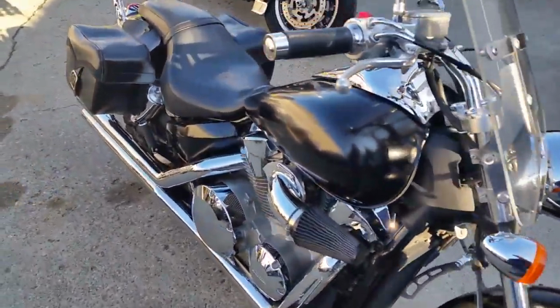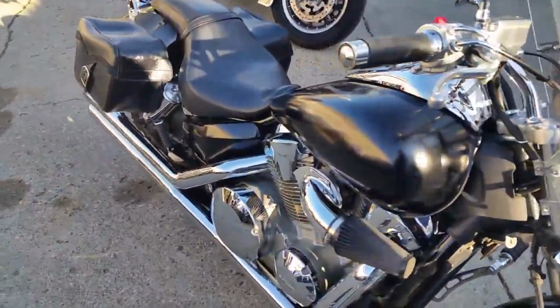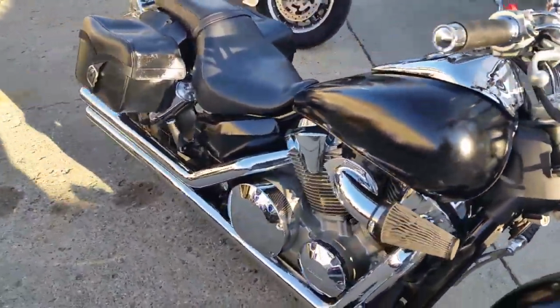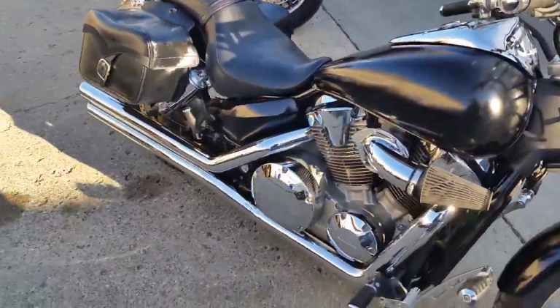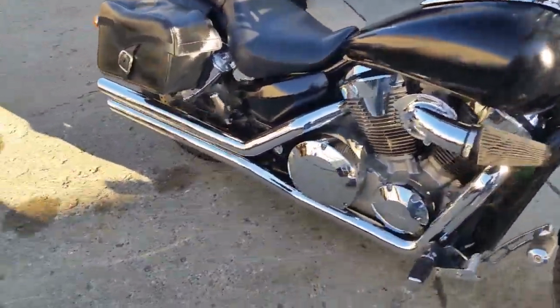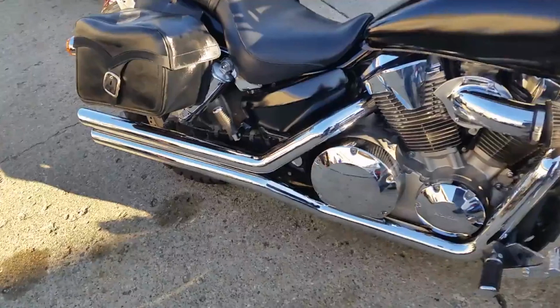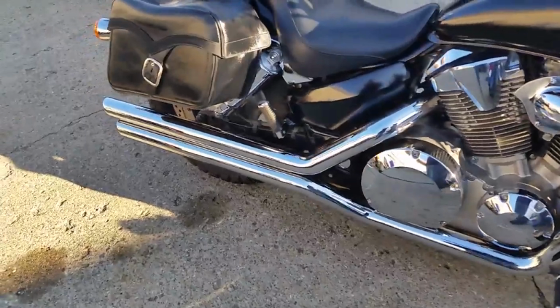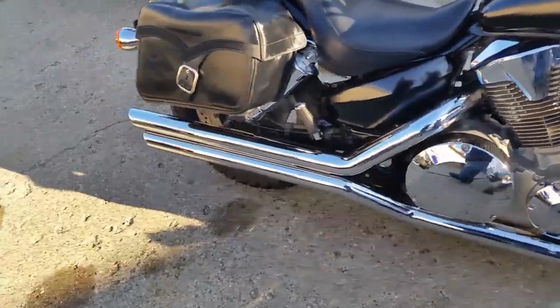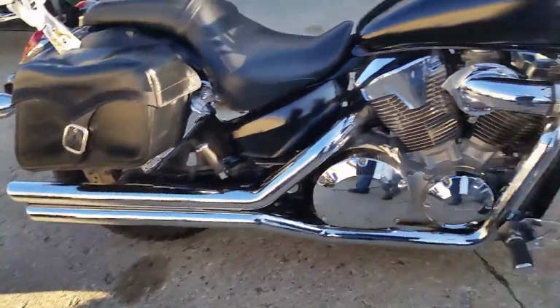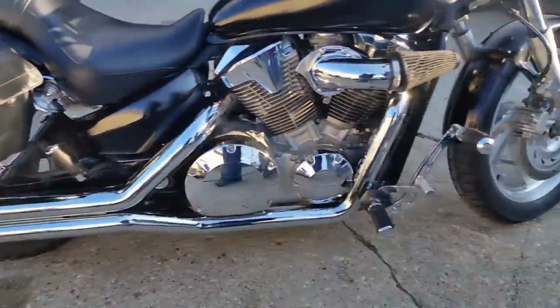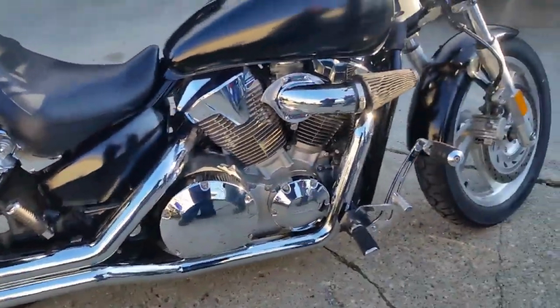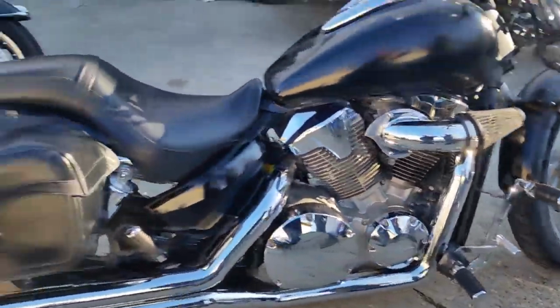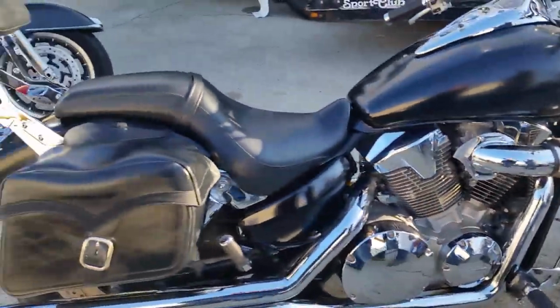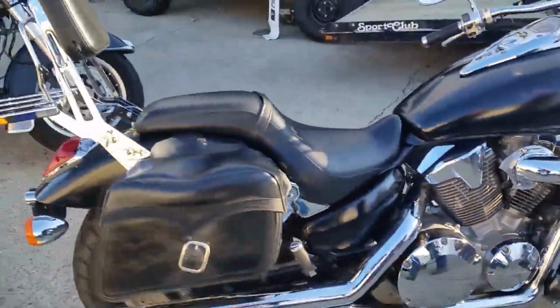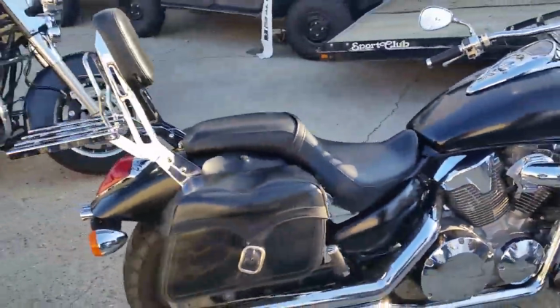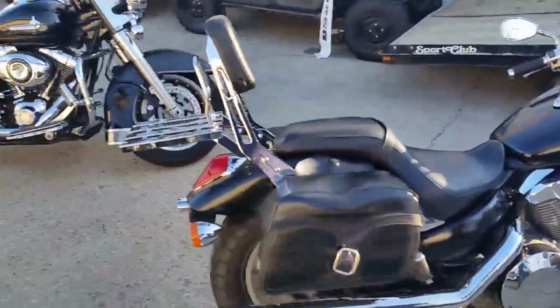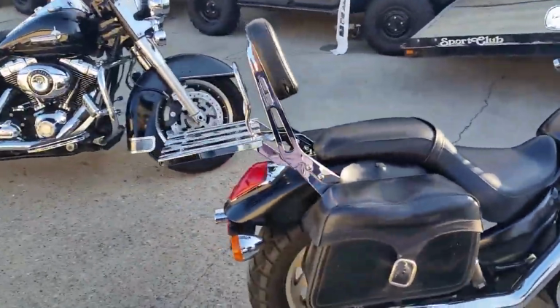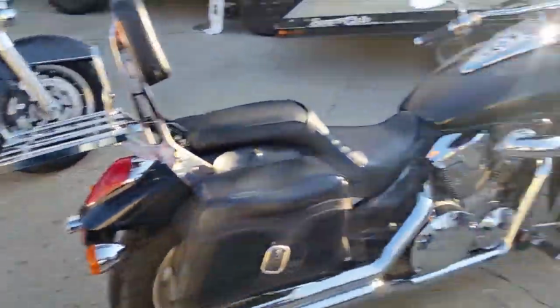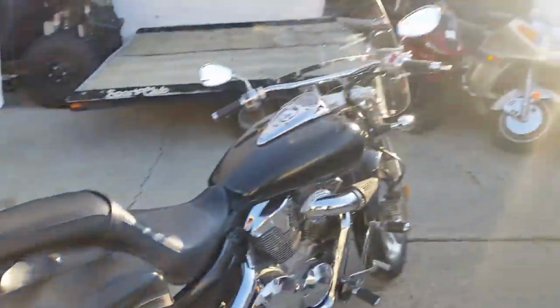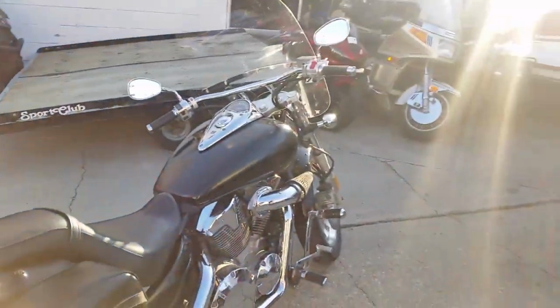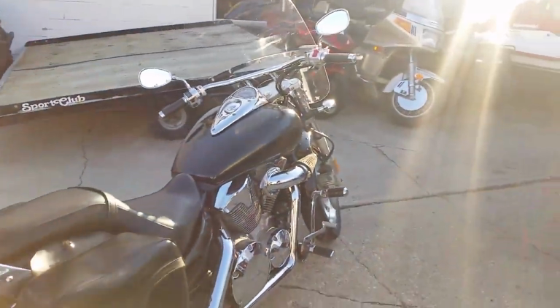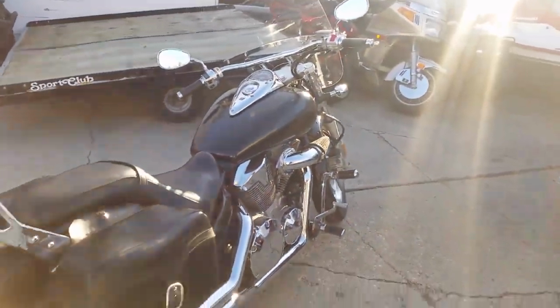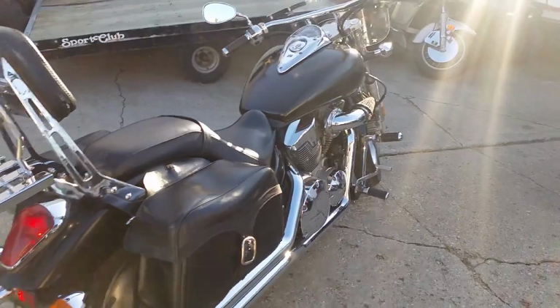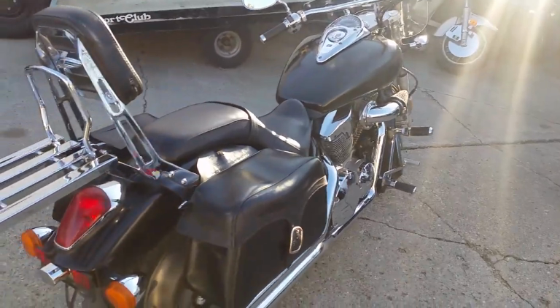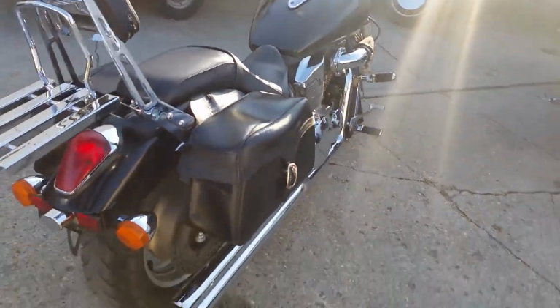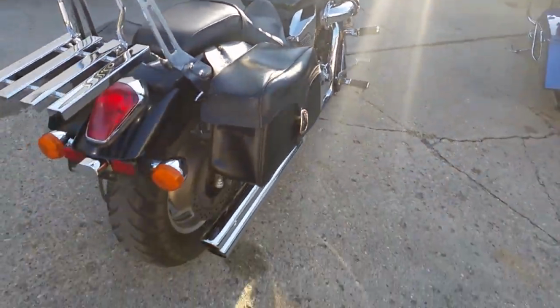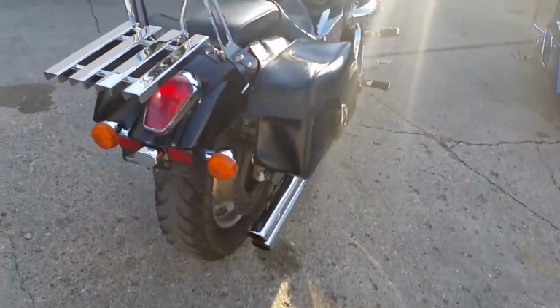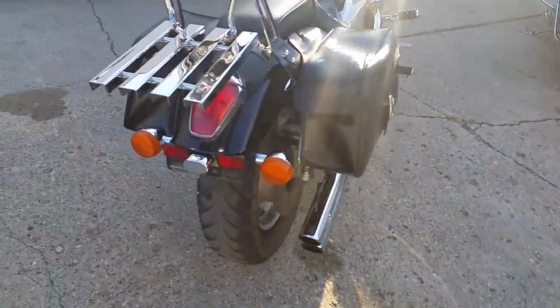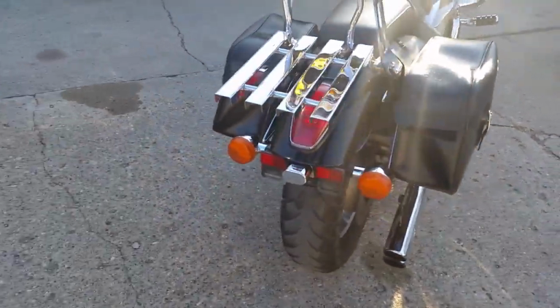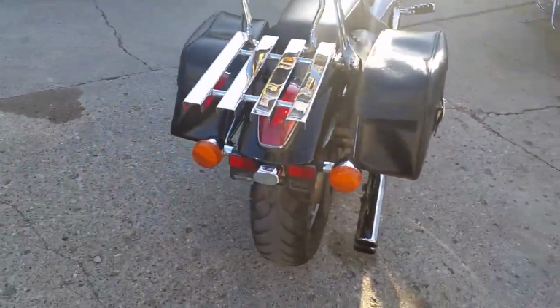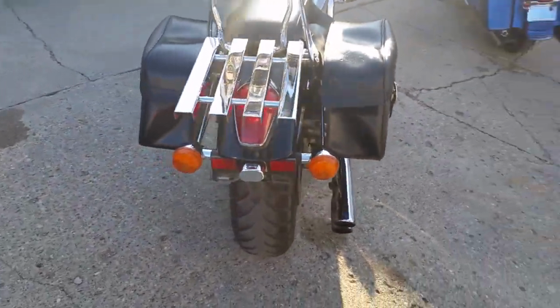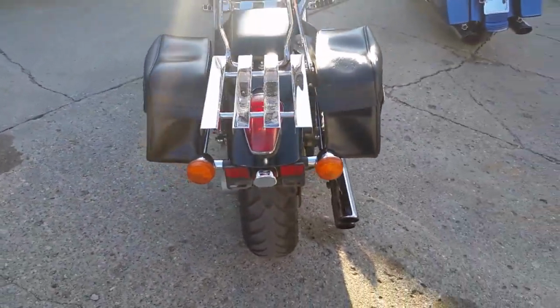Manson Heinz exhaust, cone air filter, windshield, backrests, saddlebags. It is a matte black custom paint job that is done right. This bike has tons of chrome and more.